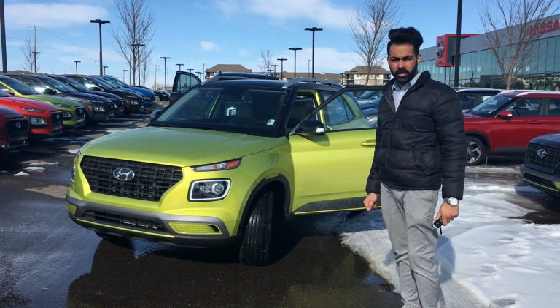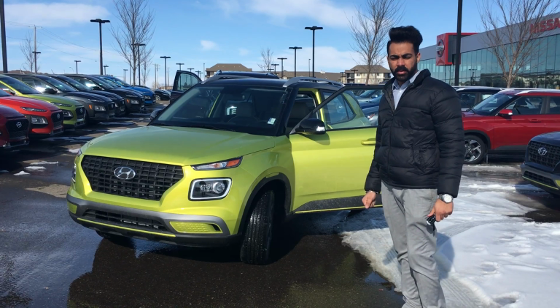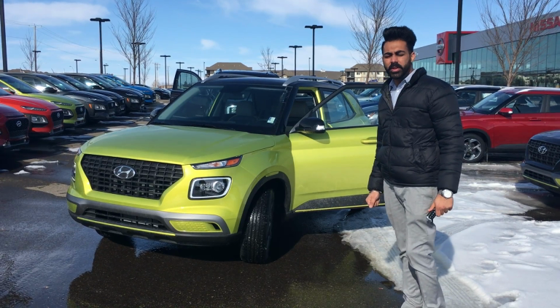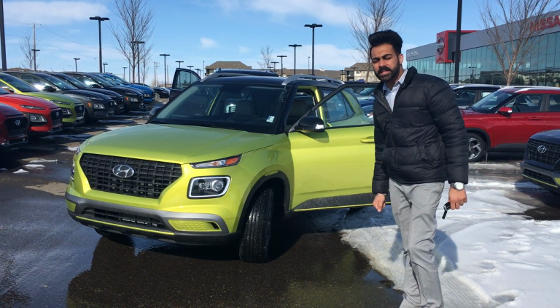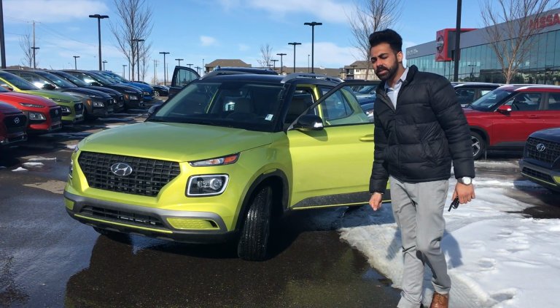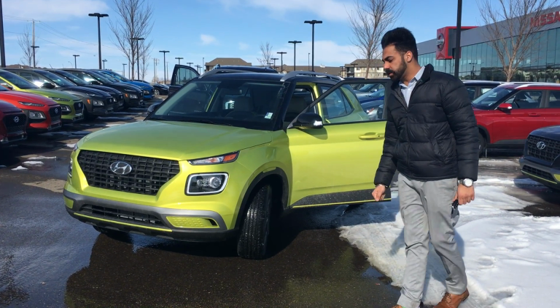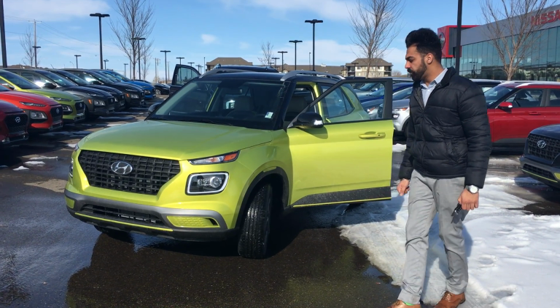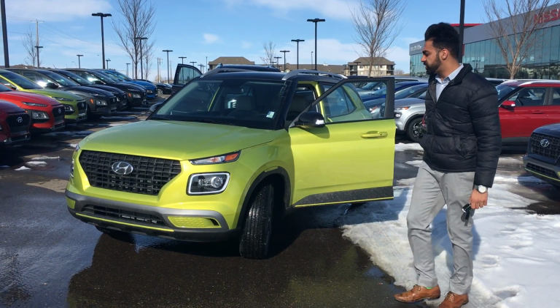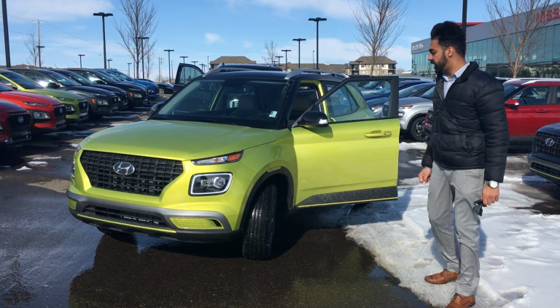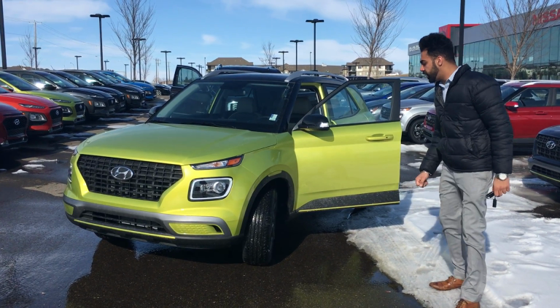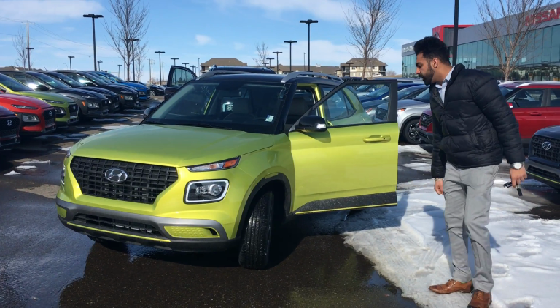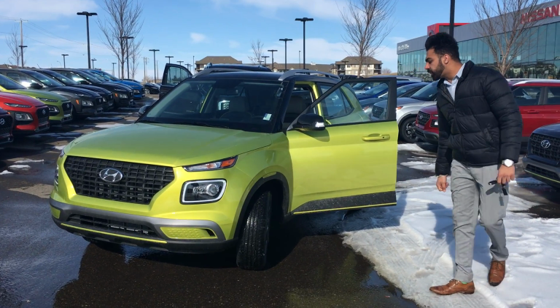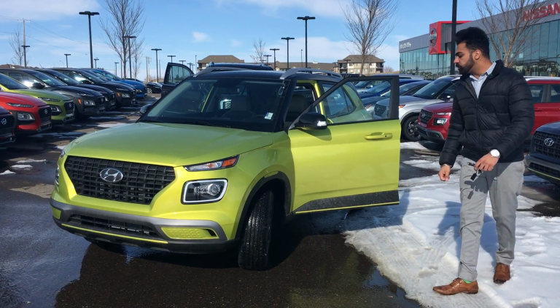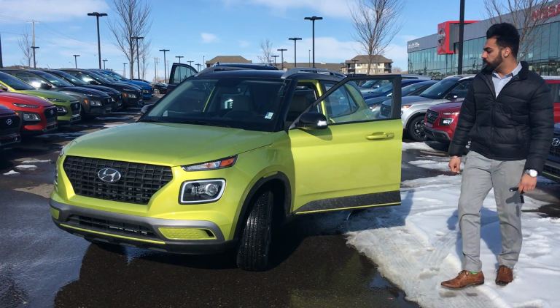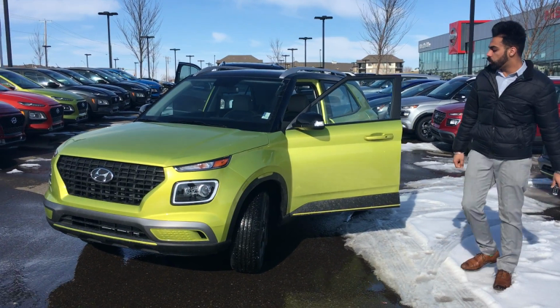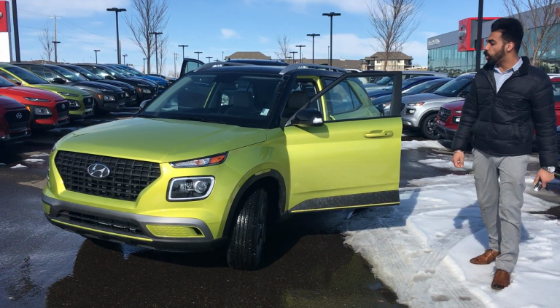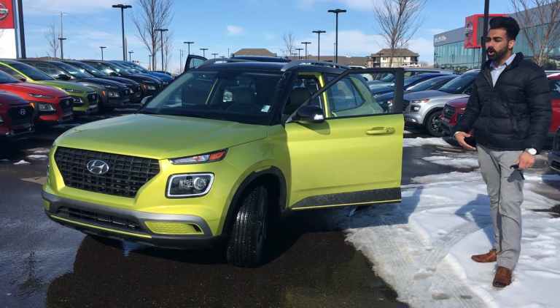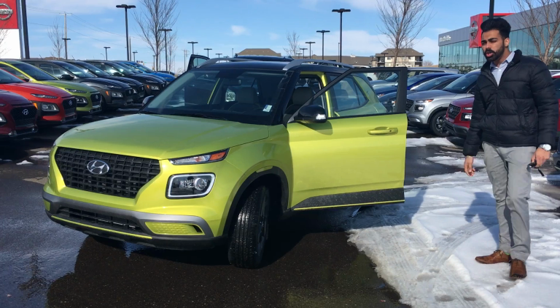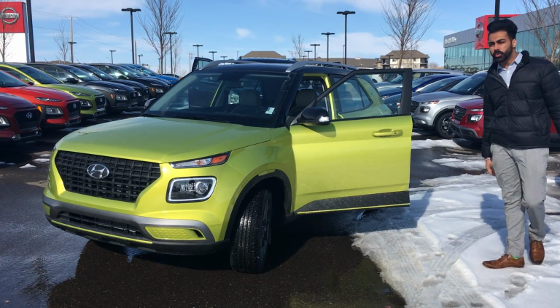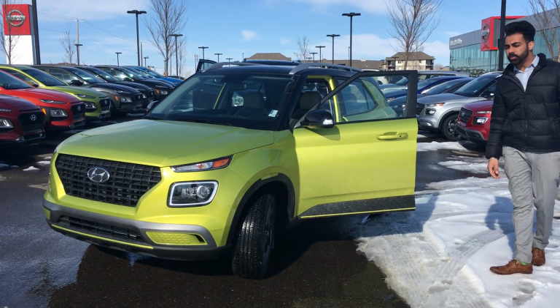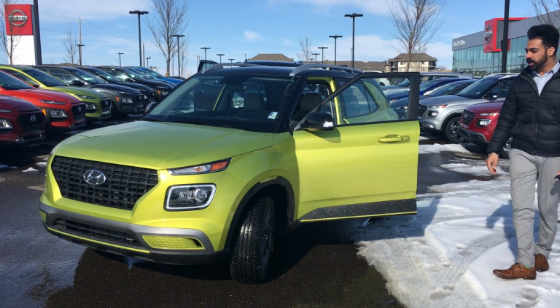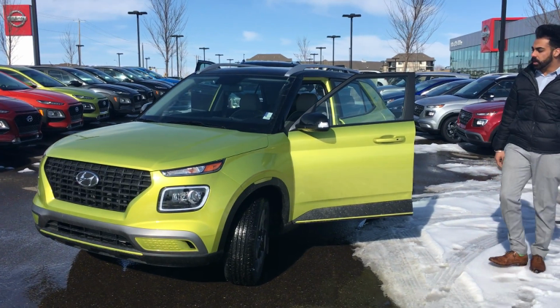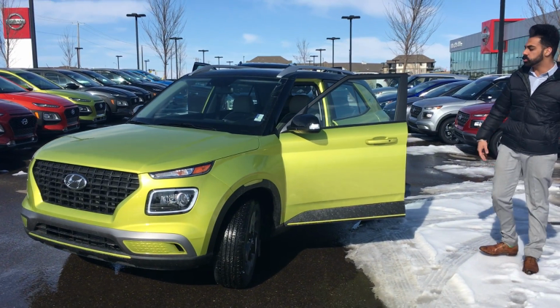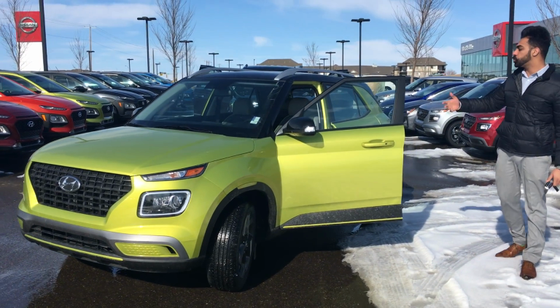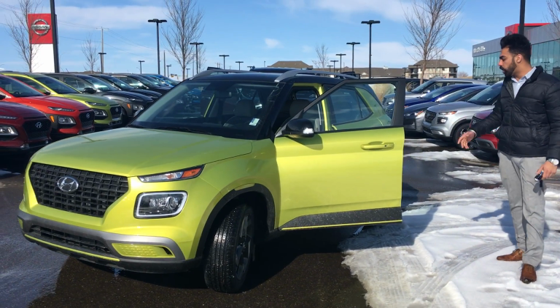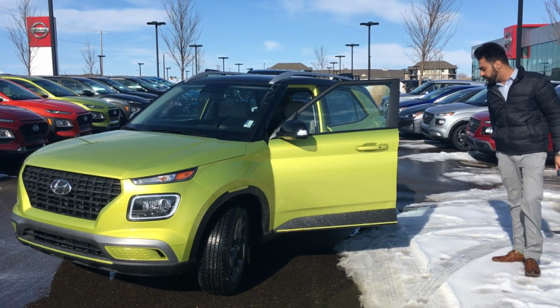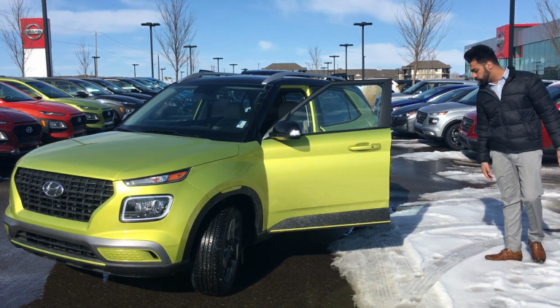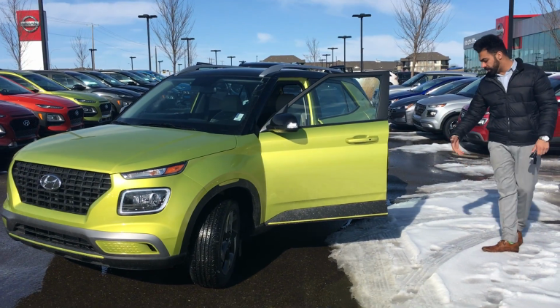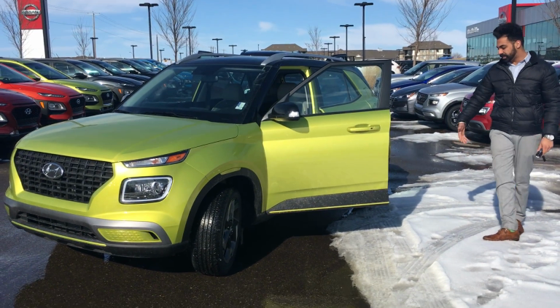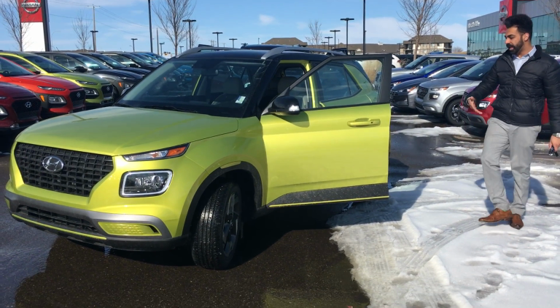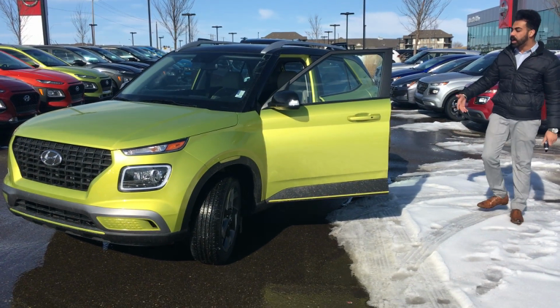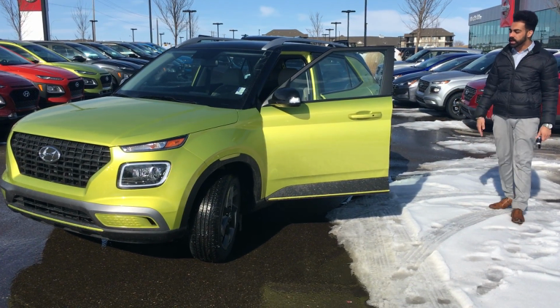Good evening Sarah, this is Kabir from Krabi City. Thank you for coming to inquire about the all-new 2020 Hyundai Venue. I just want to show you how the vehicle looks from inside and outside.